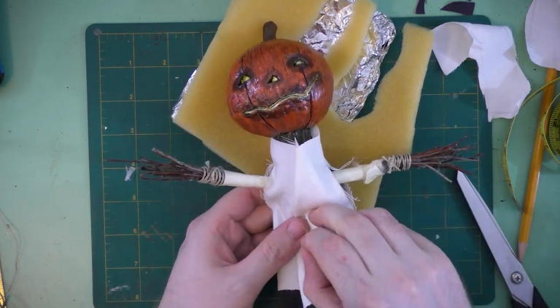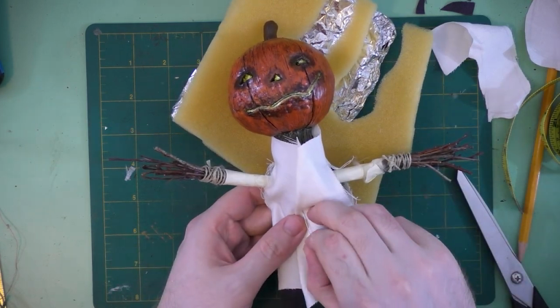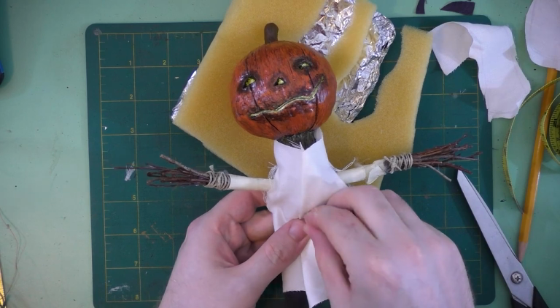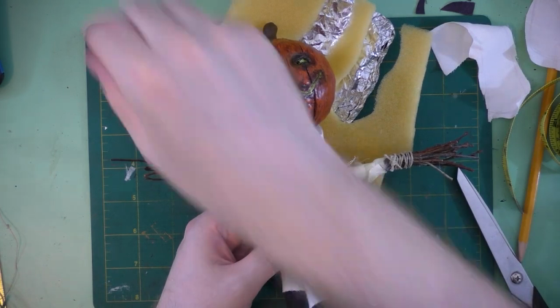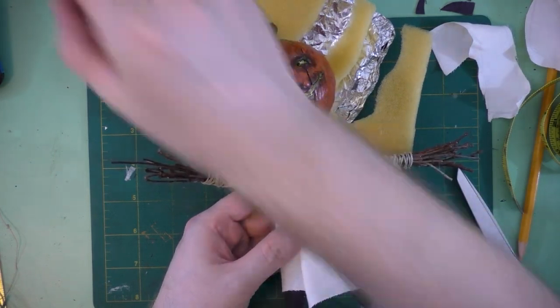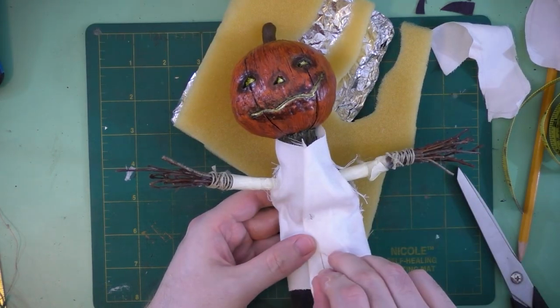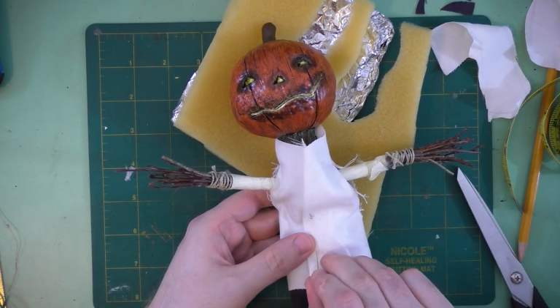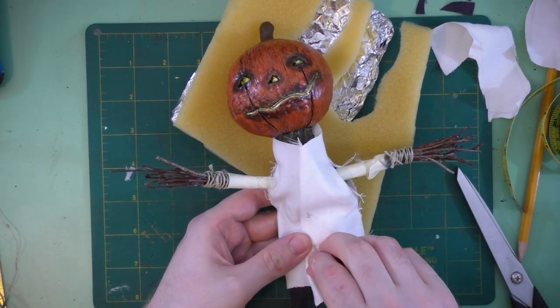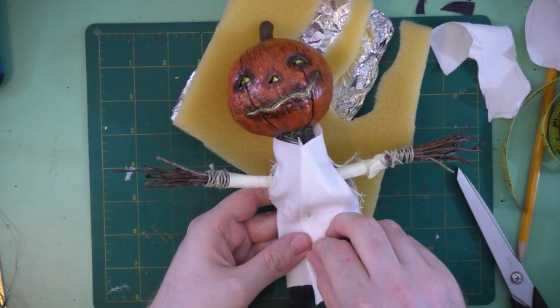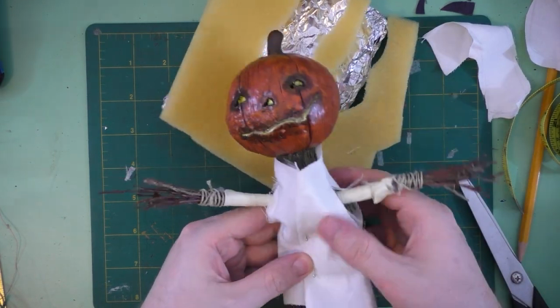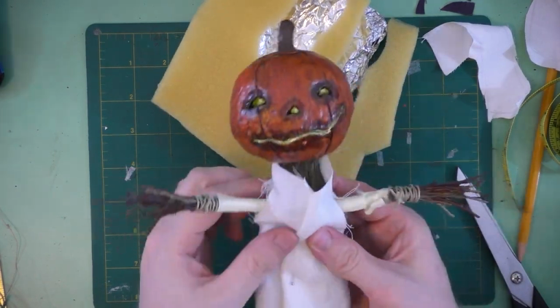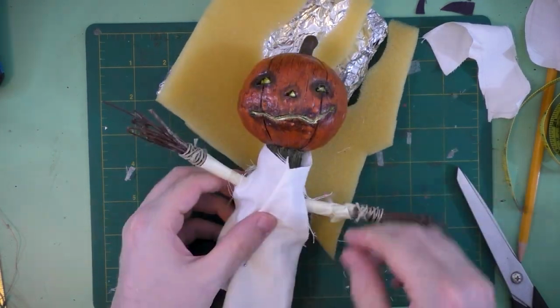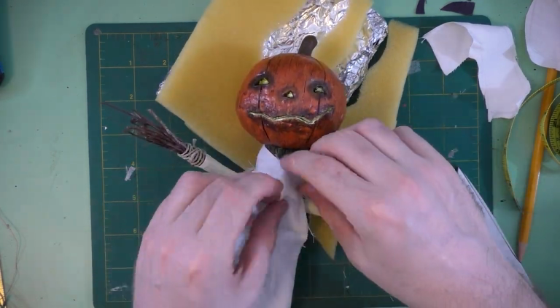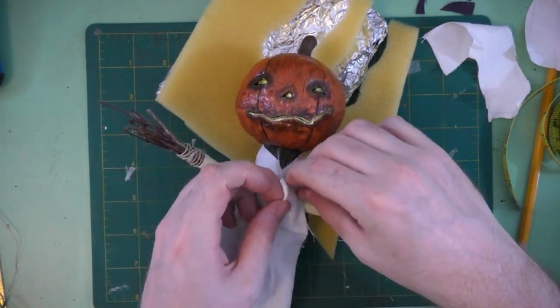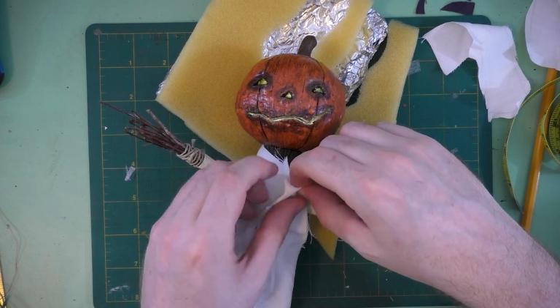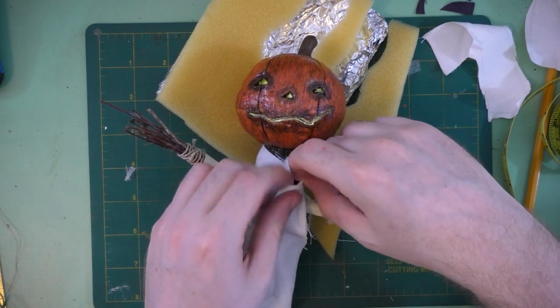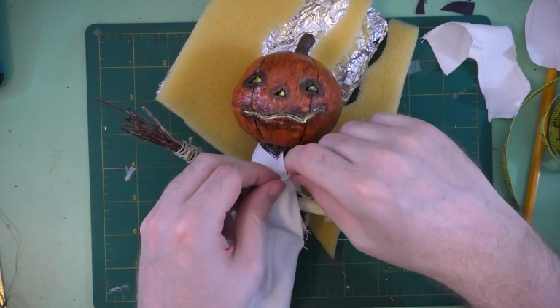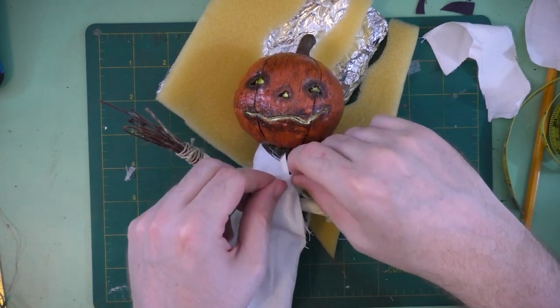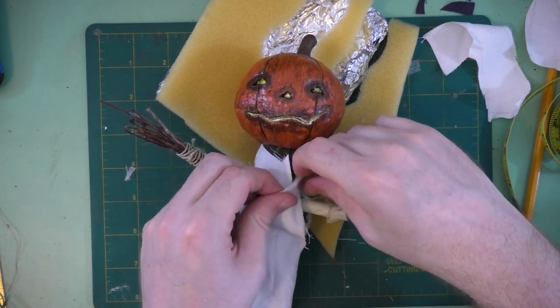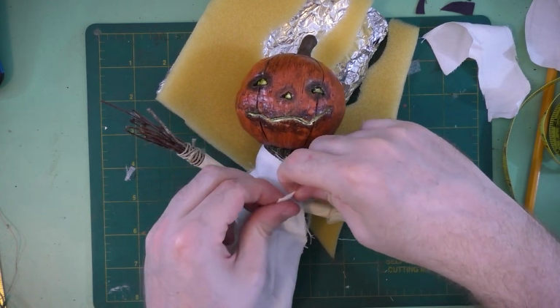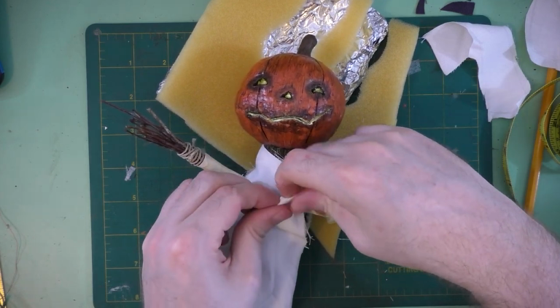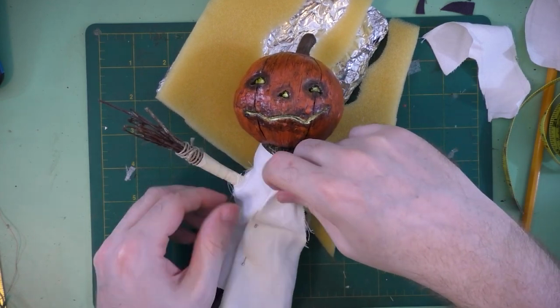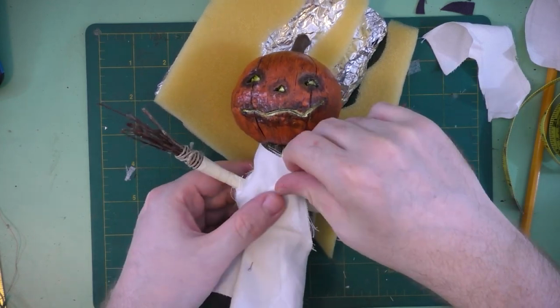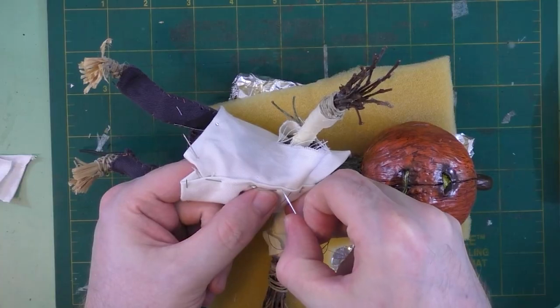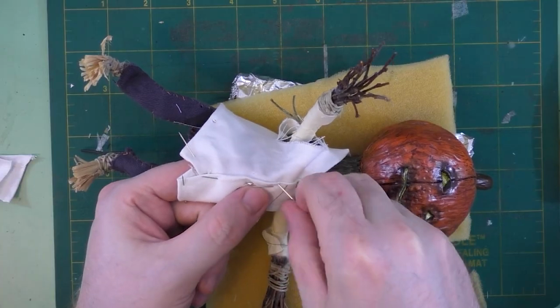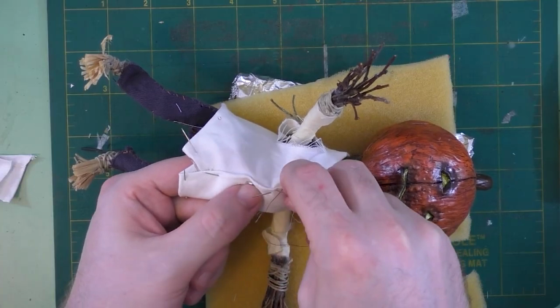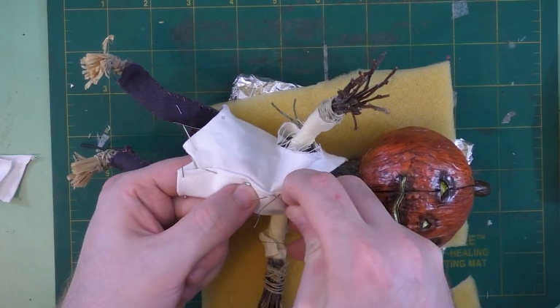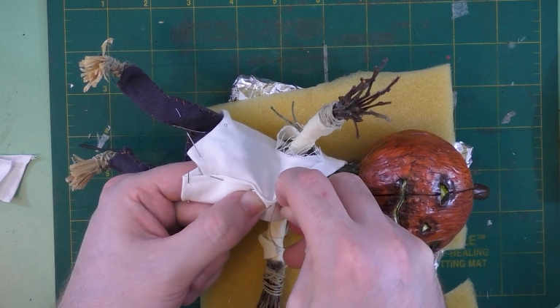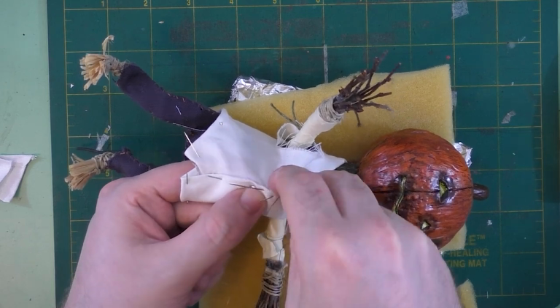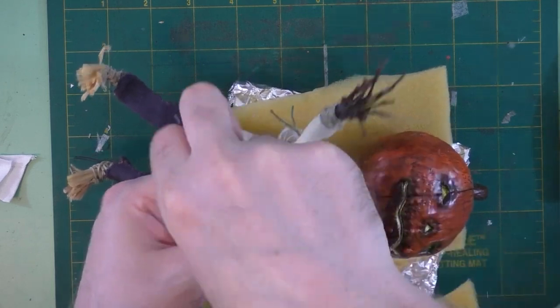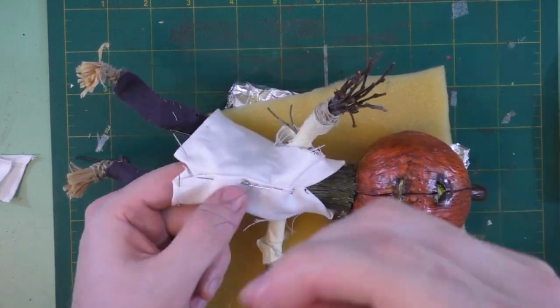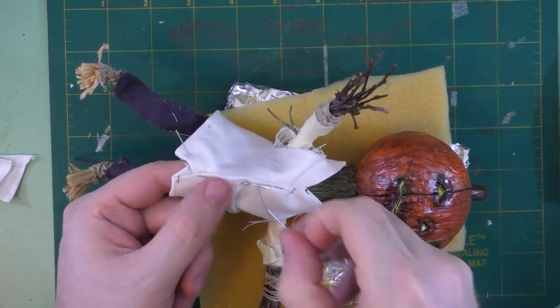With my shirt fabric cut out, I'll spend some time pinning it into place and fussing with it on the art doll. Once all of our seams are all pinned up, we can start sewing the shirt fabric.